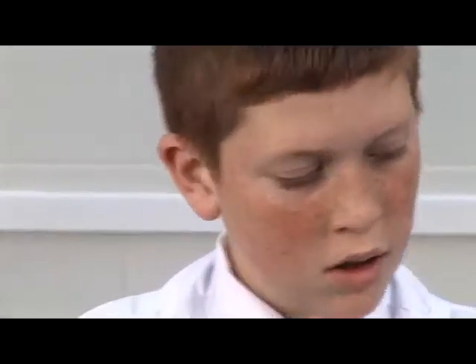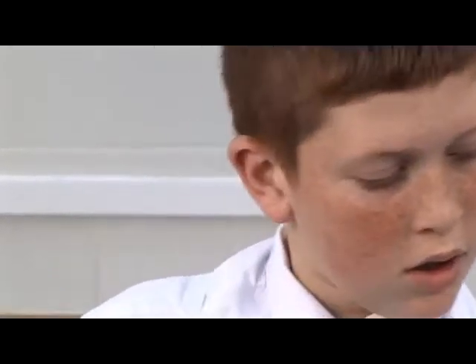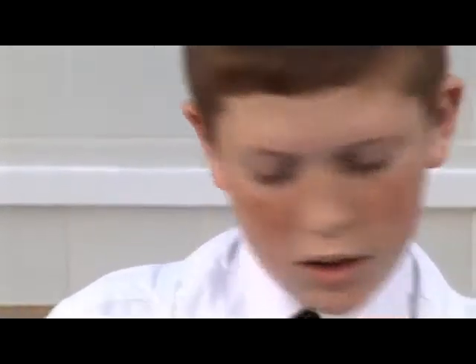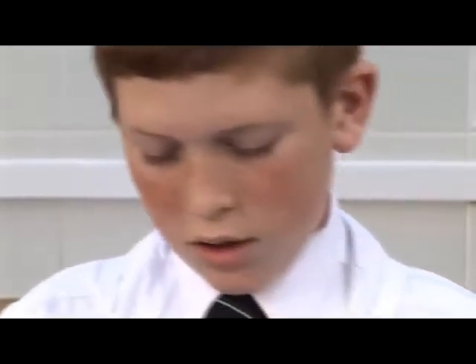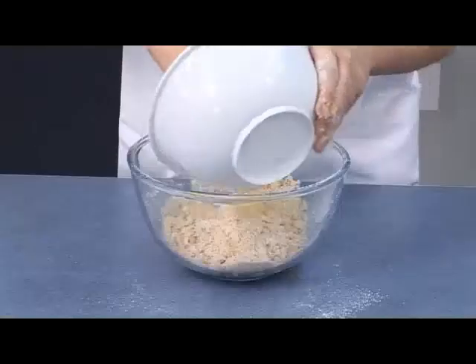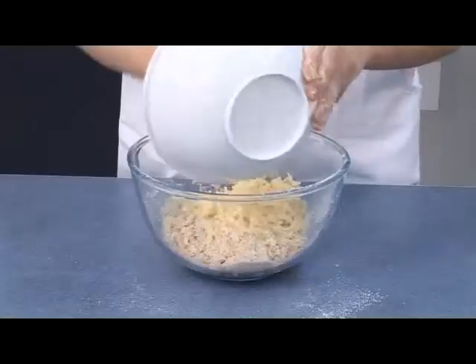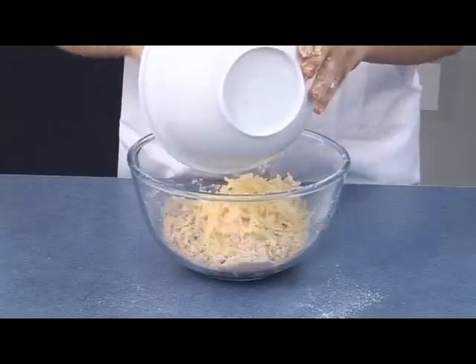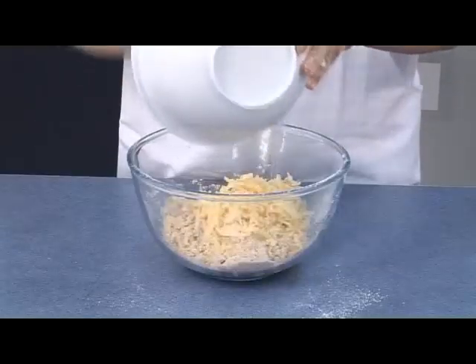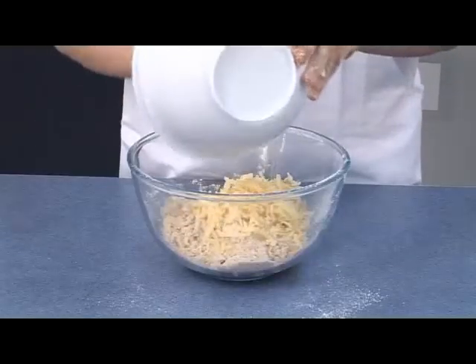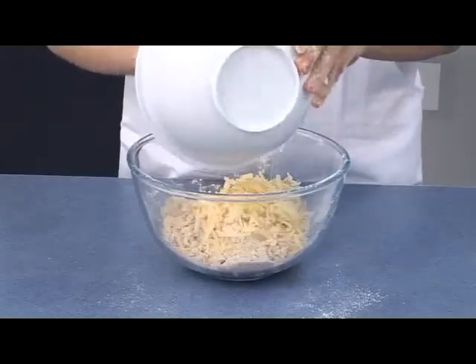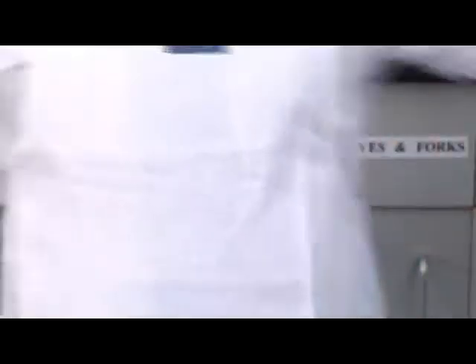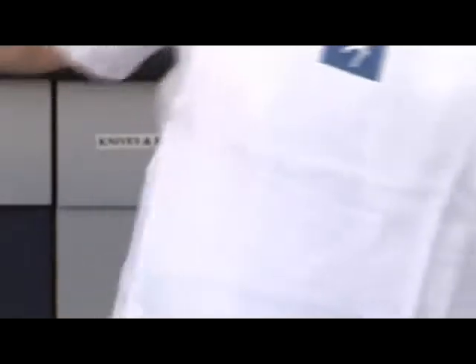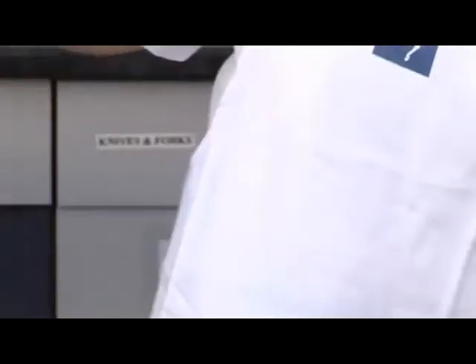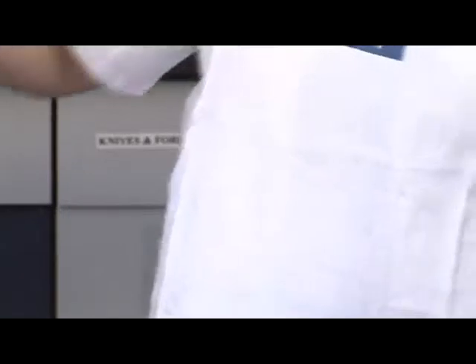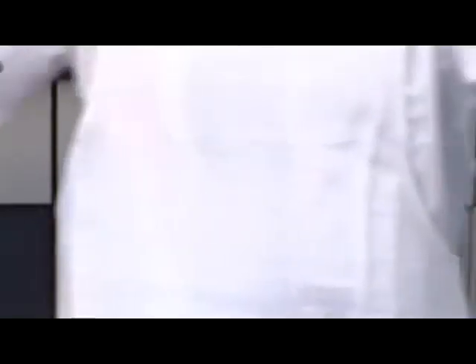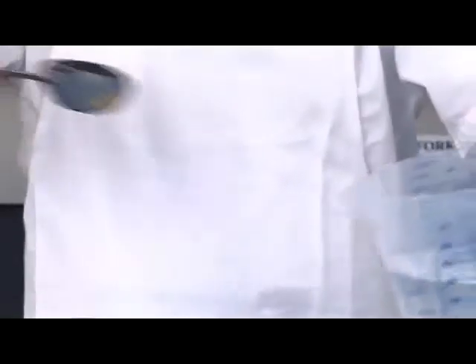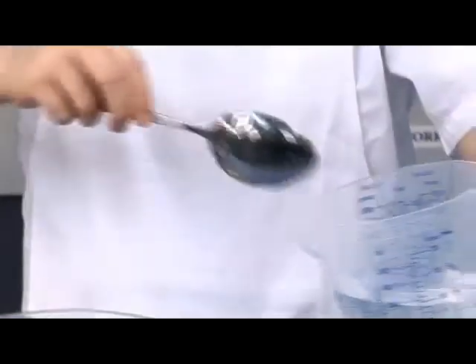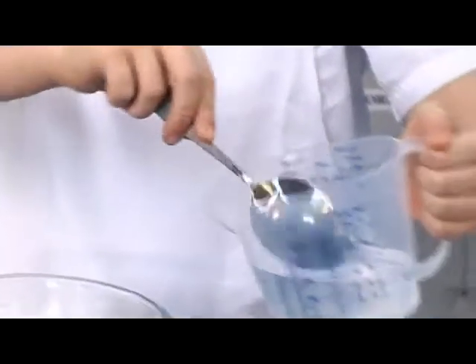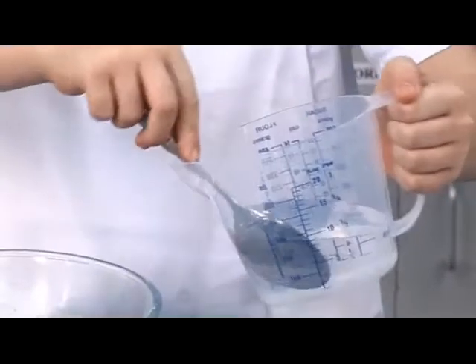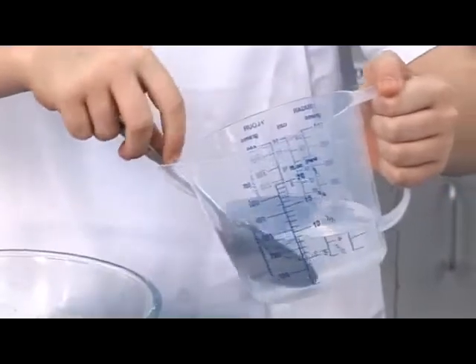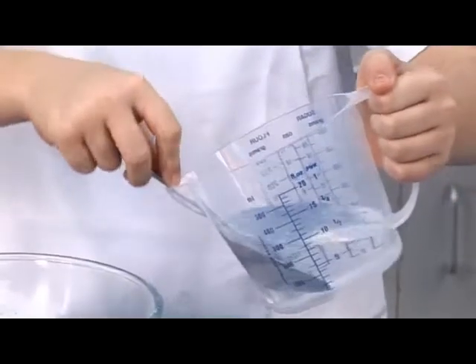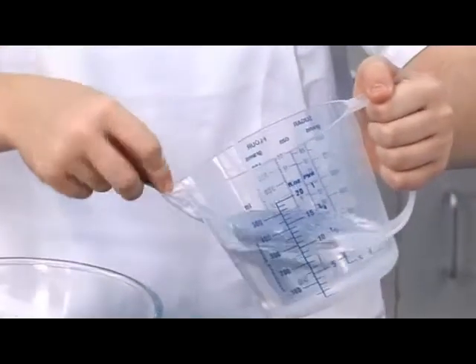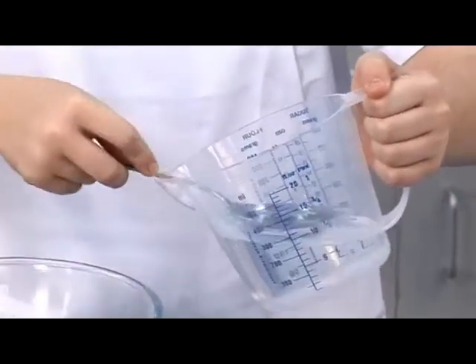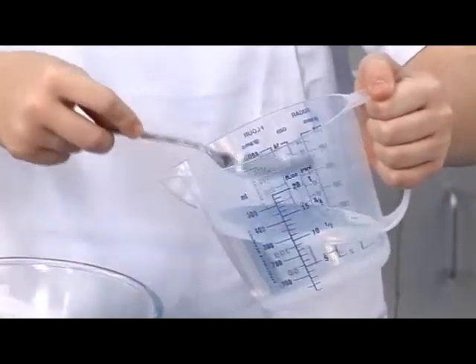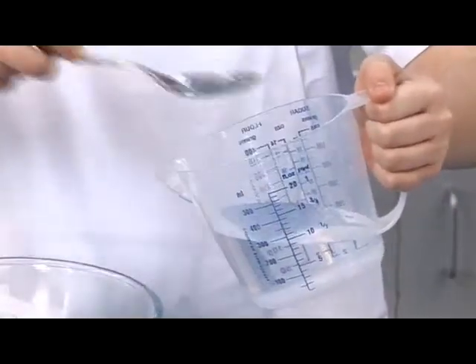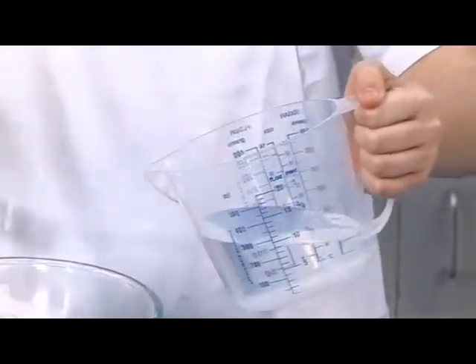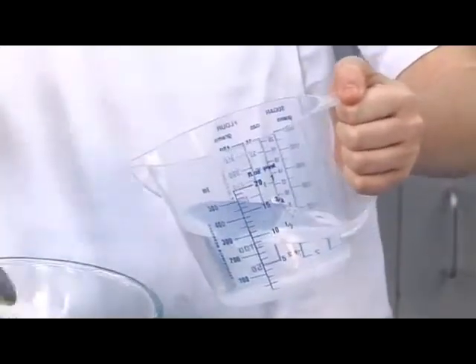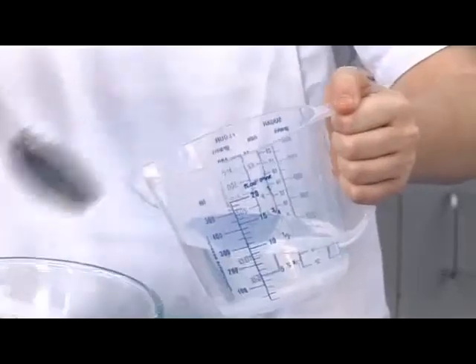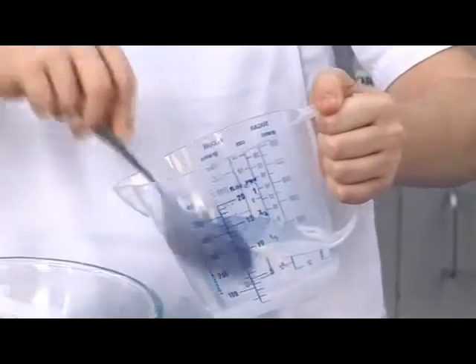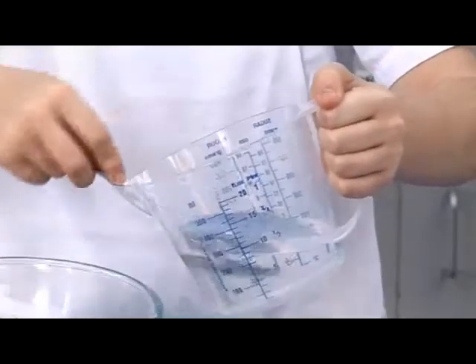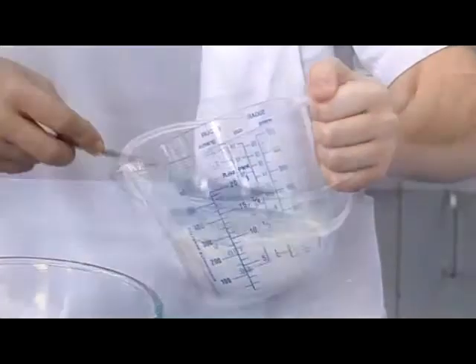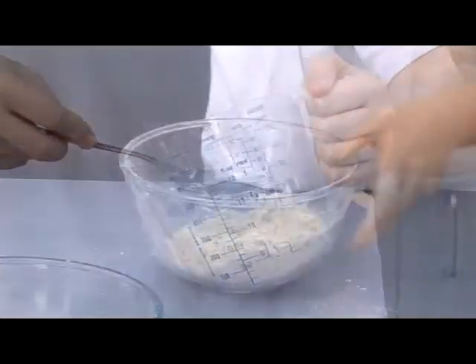Next, stir in the cheese. Add a little cold water and mix to form a smooth dough.